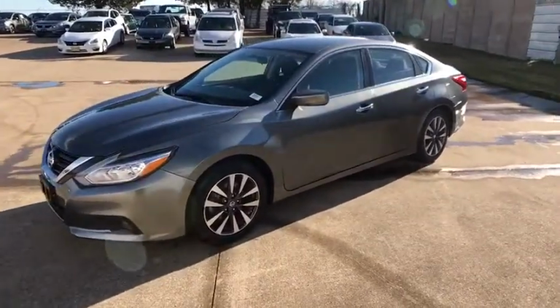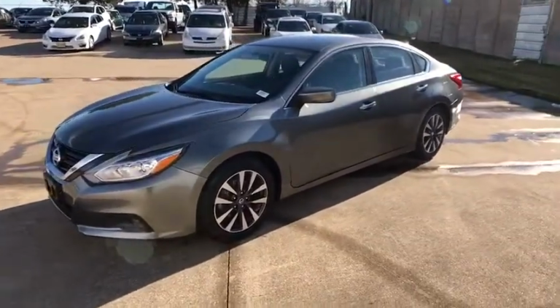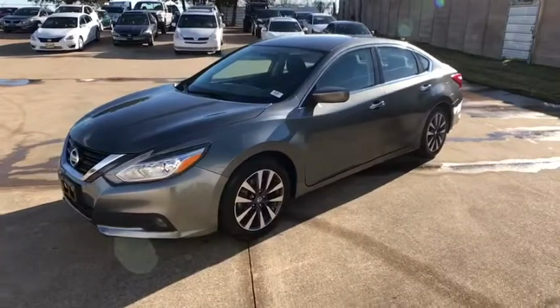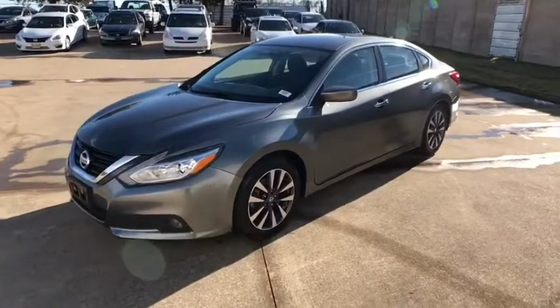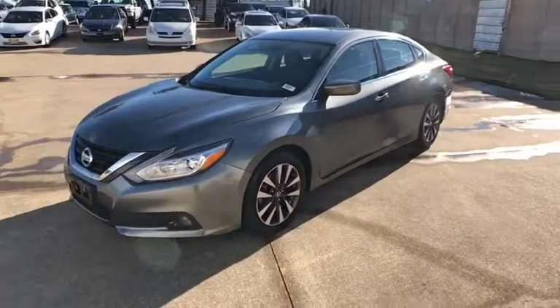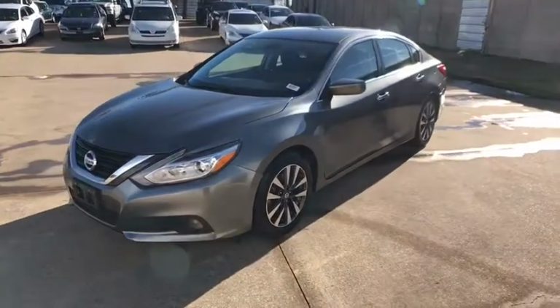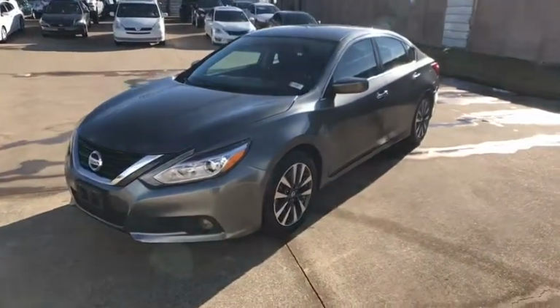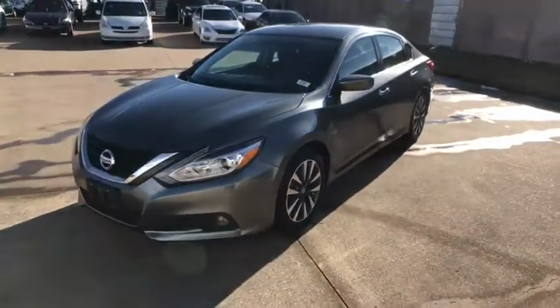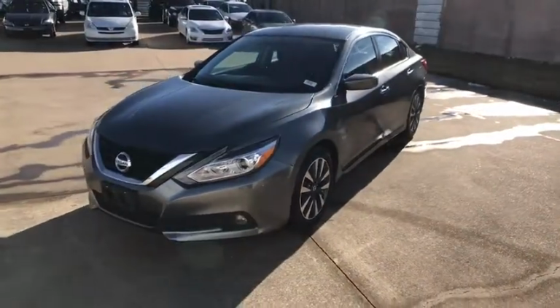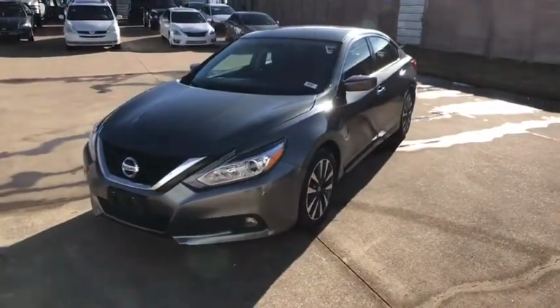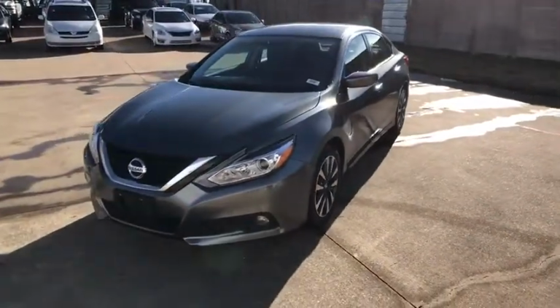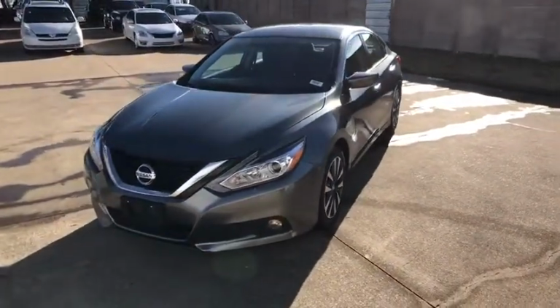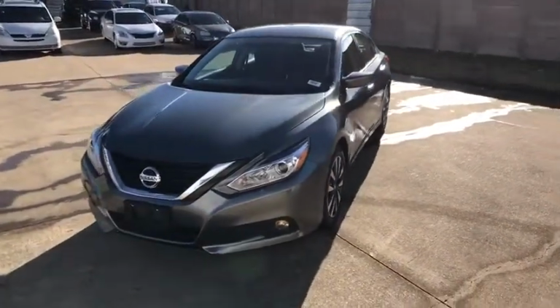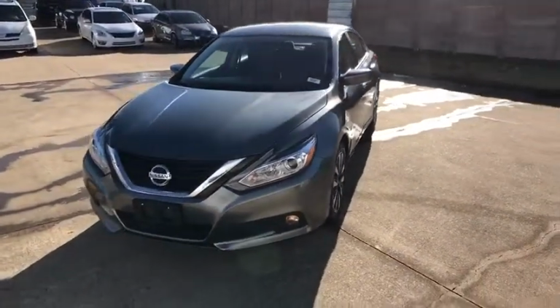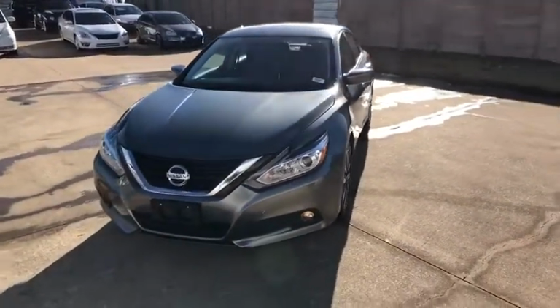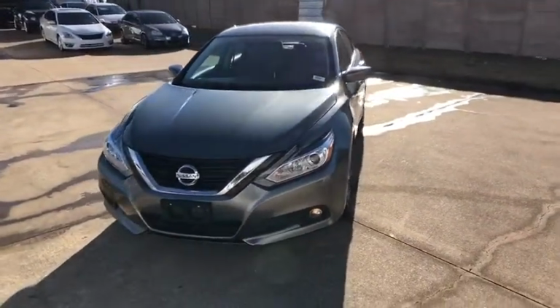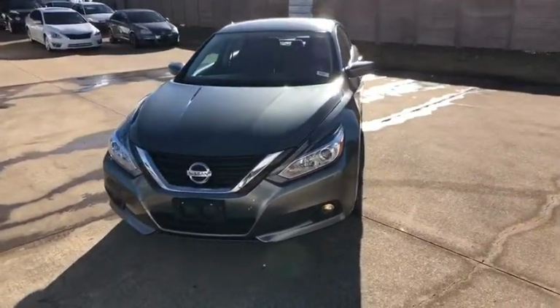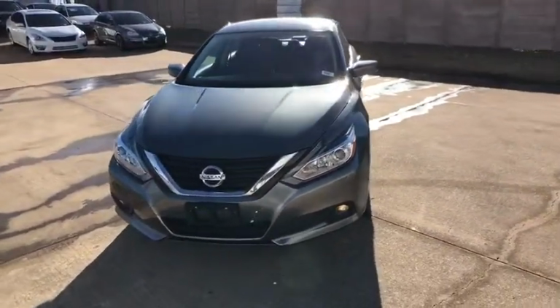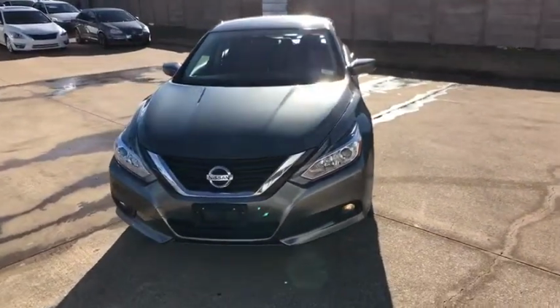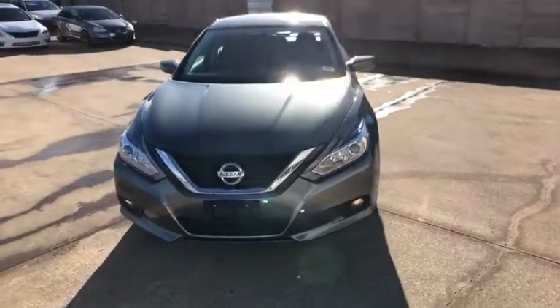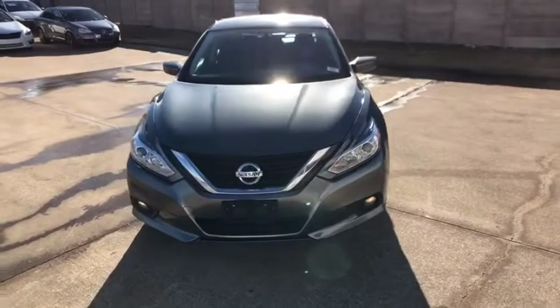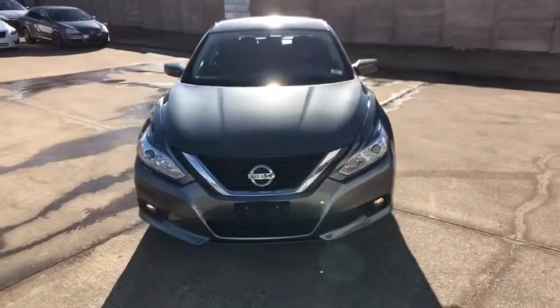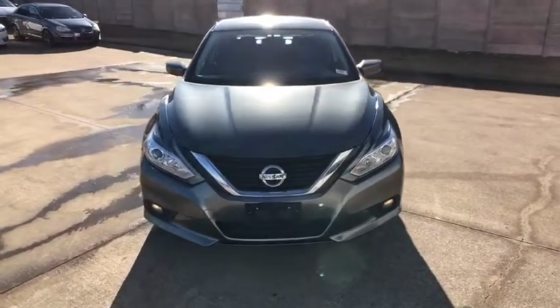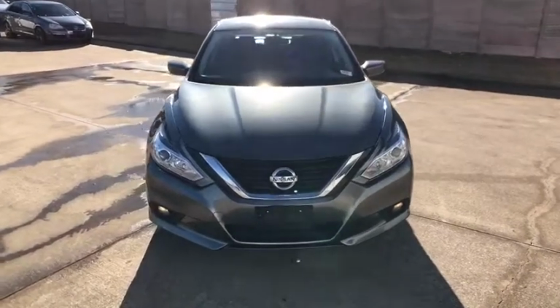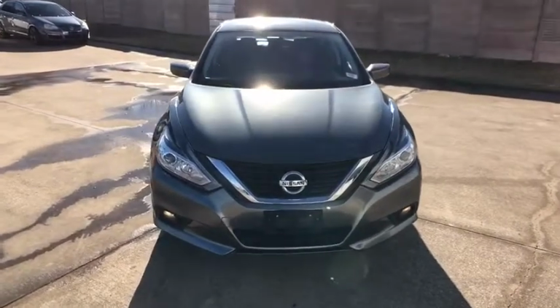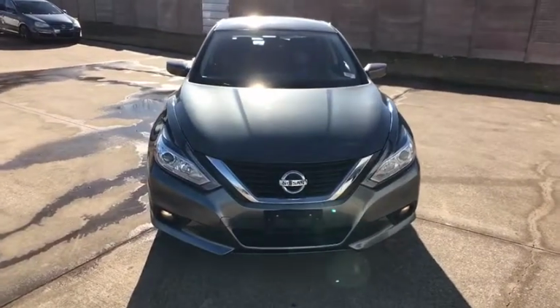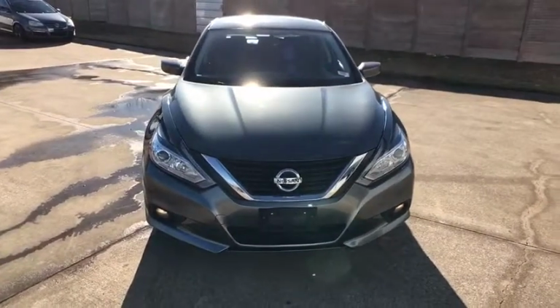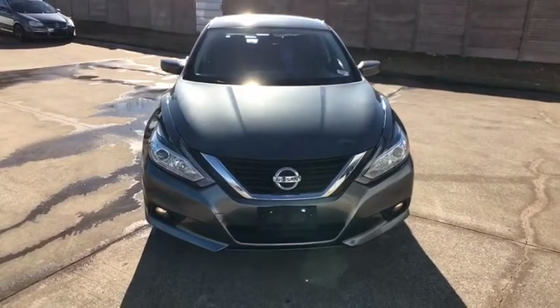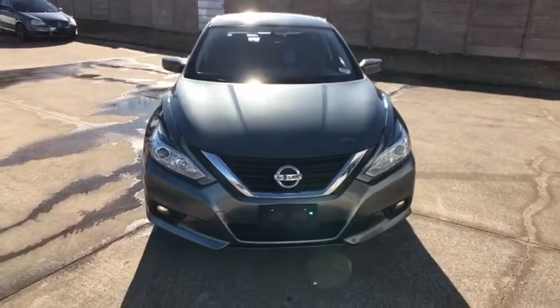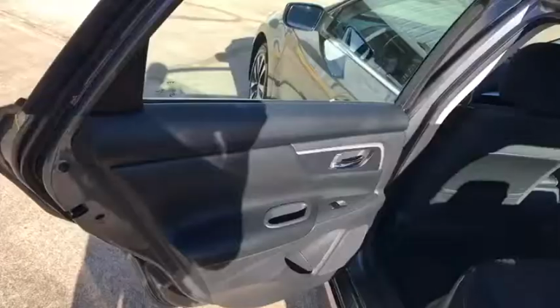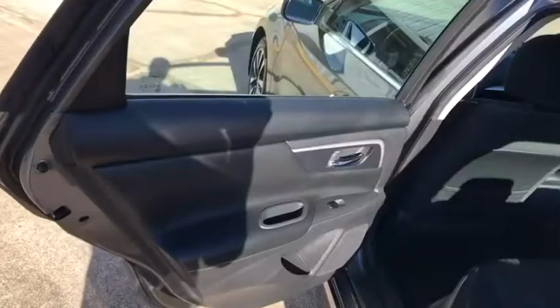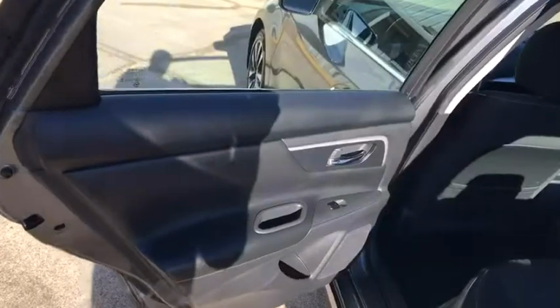Four-wheel disc brakes, keyless start, AM FM stereo radio, rear defrost, climate control, front wheel drive. Drive away with a great deal on this vehicle.